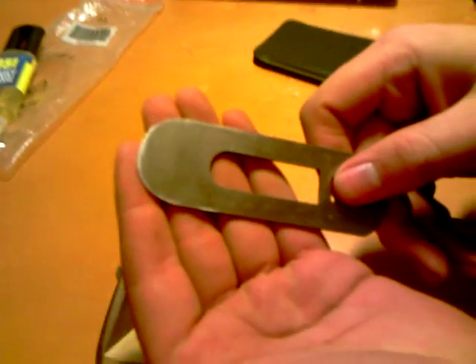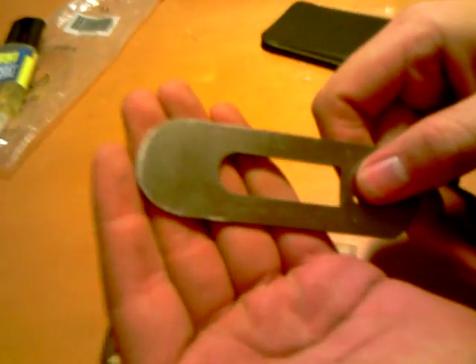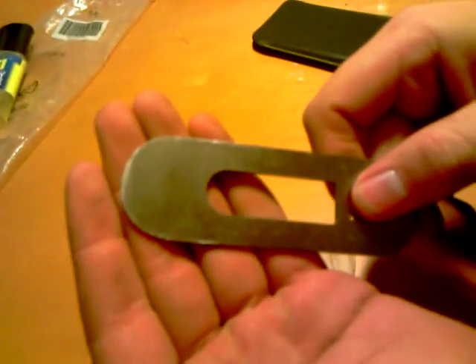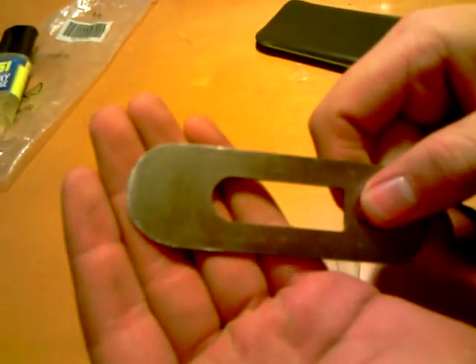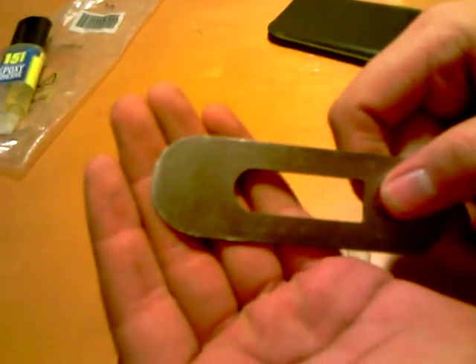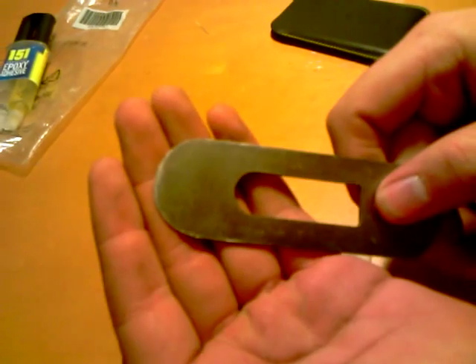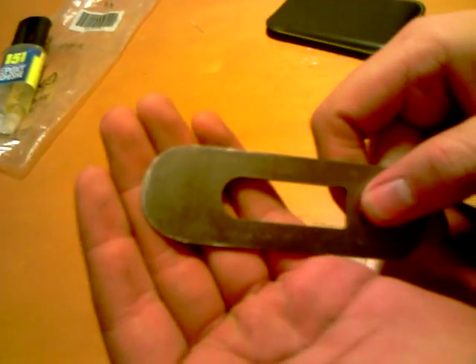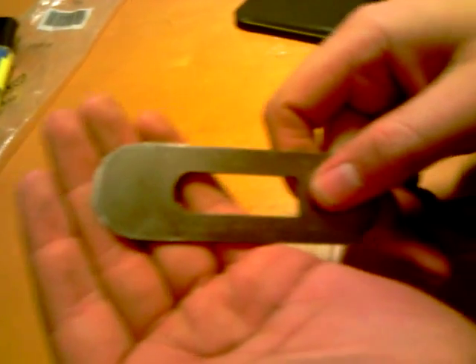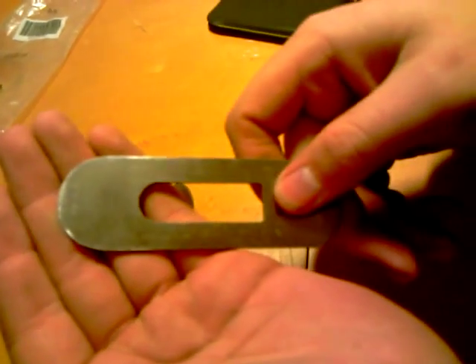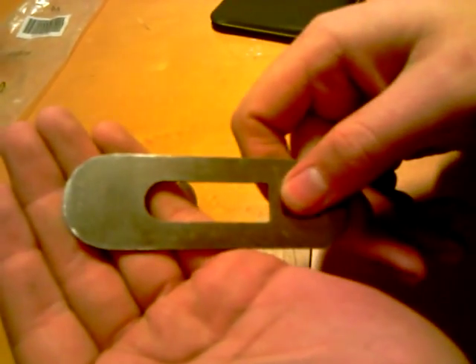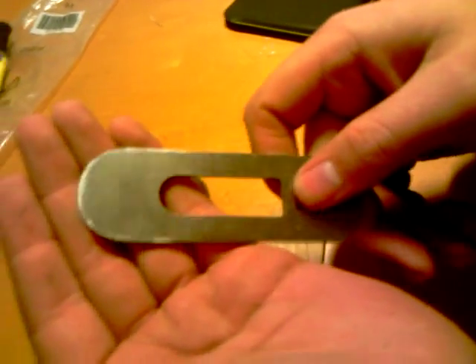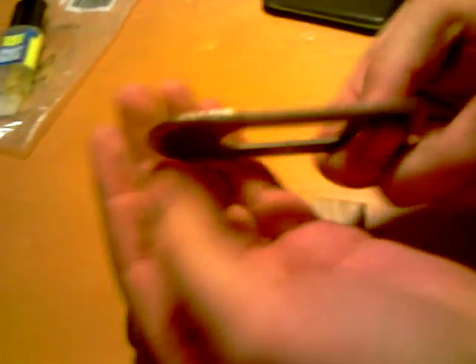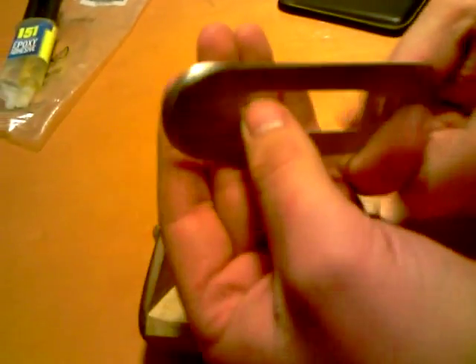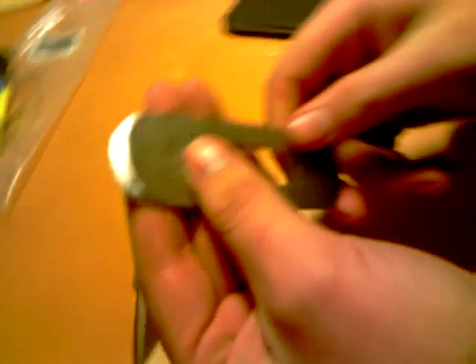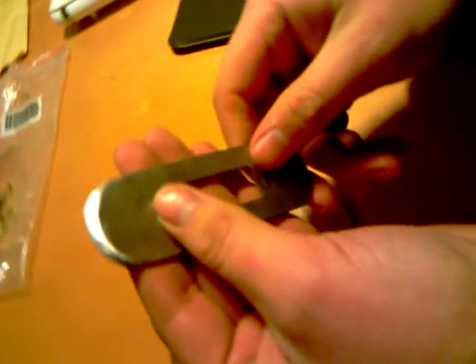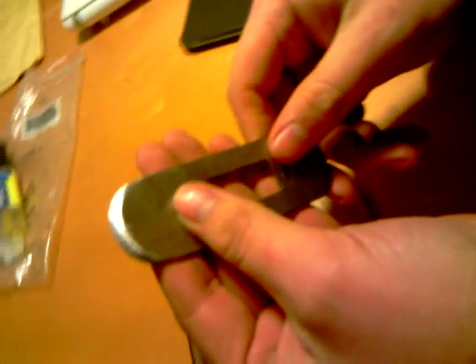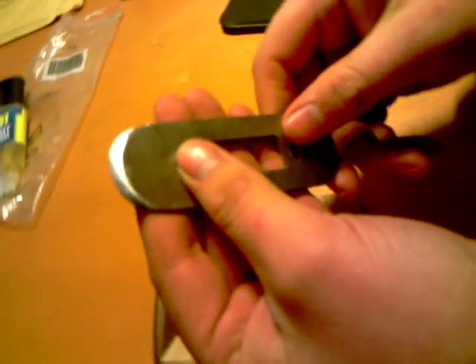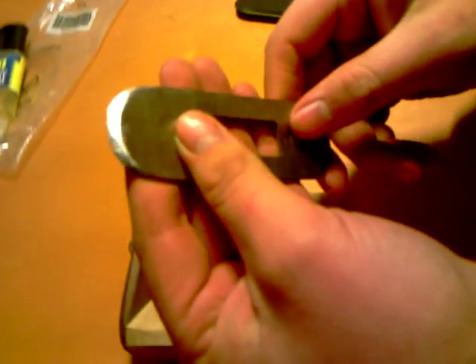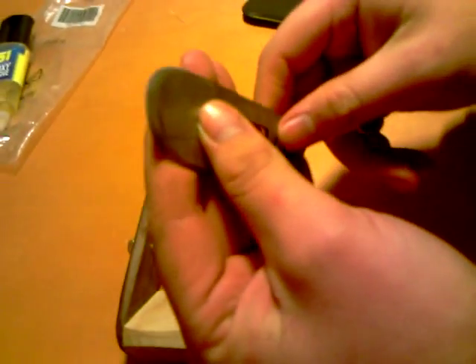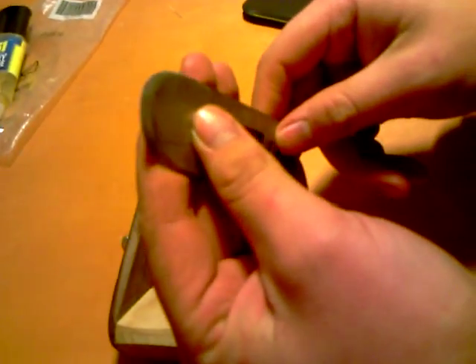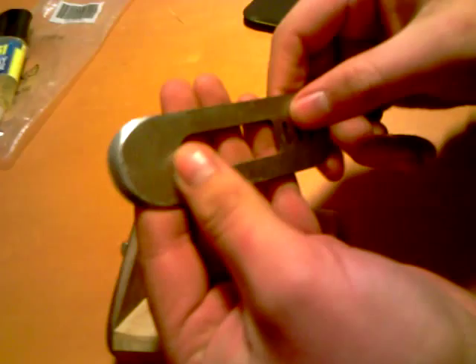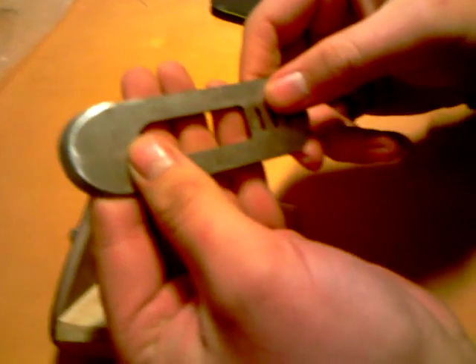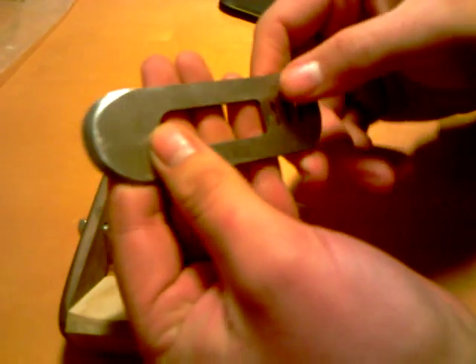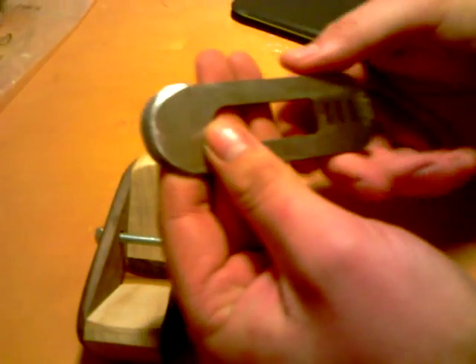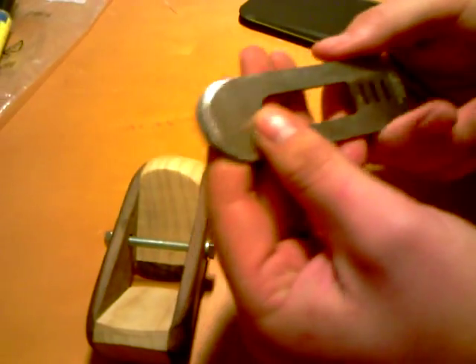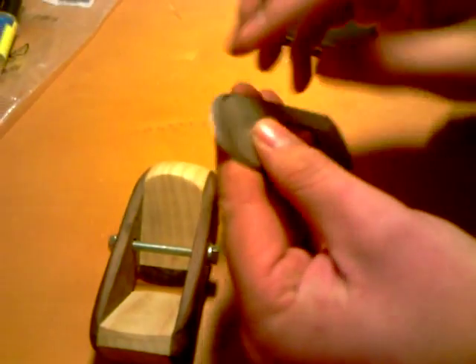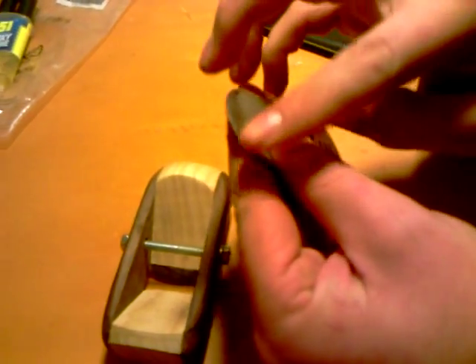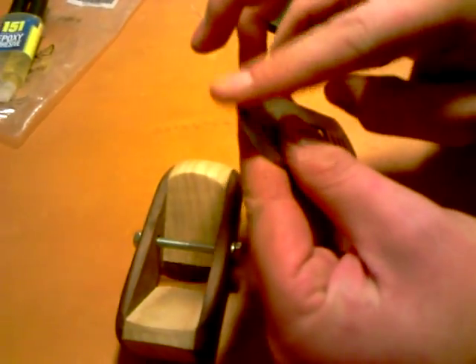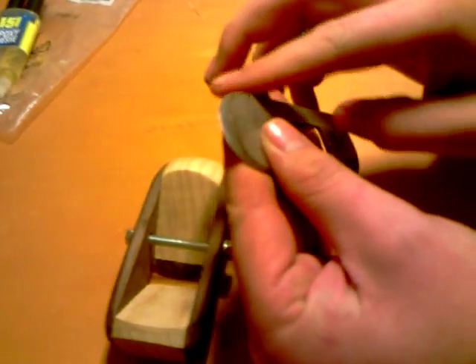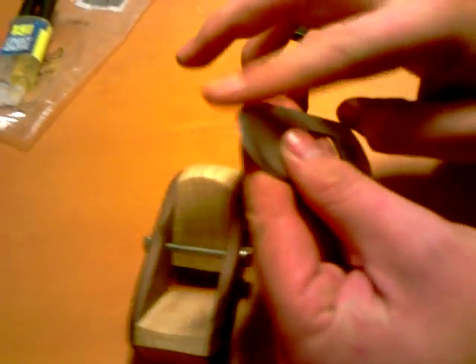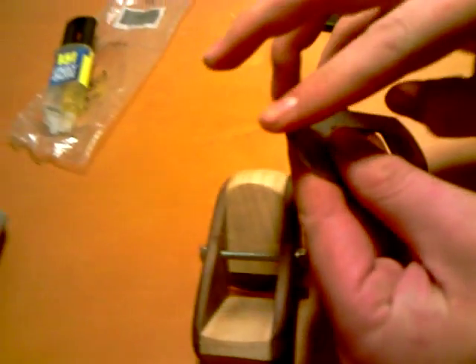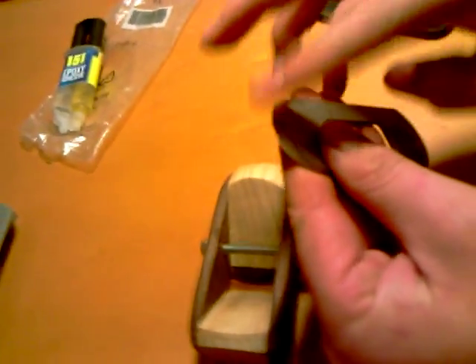It started life as a 35mm Stanley square tip blade. And I made a convex tip with an angle grinder, then finished it off on the whetstone.